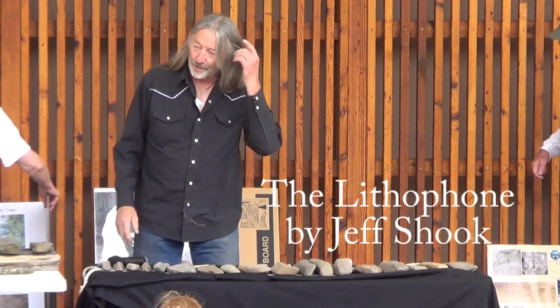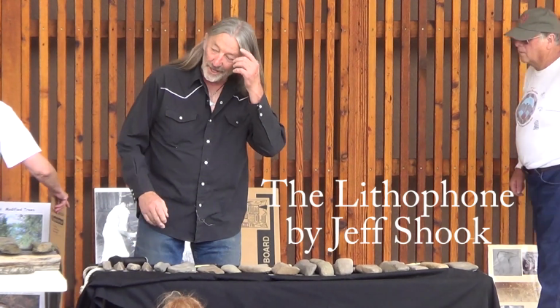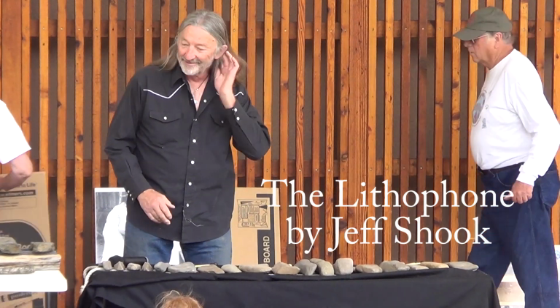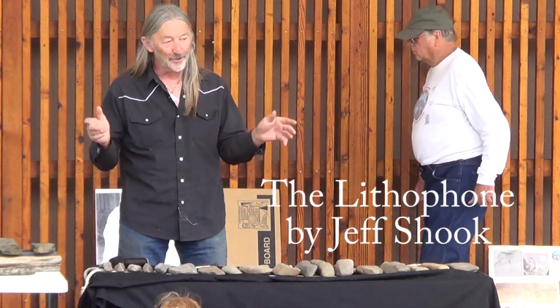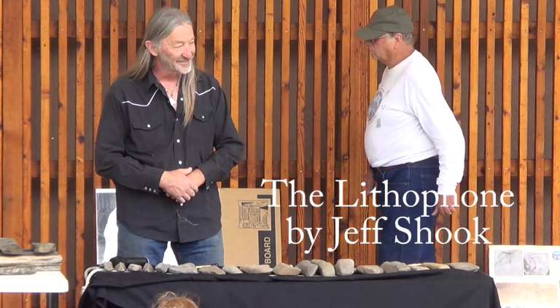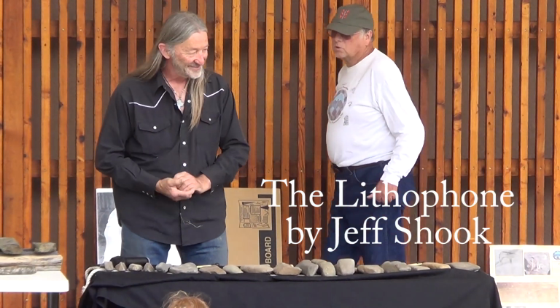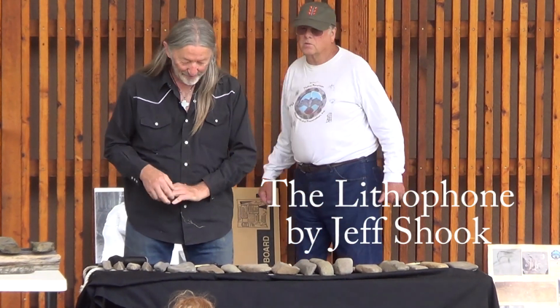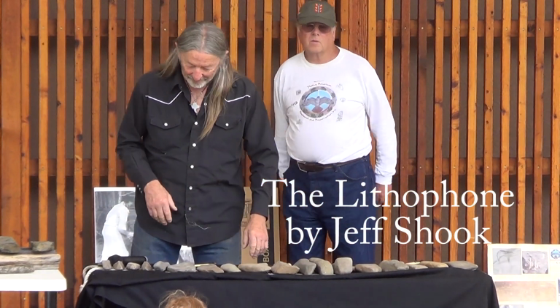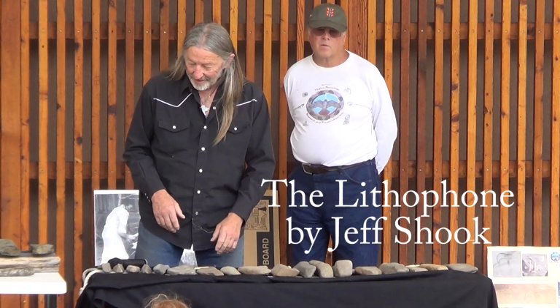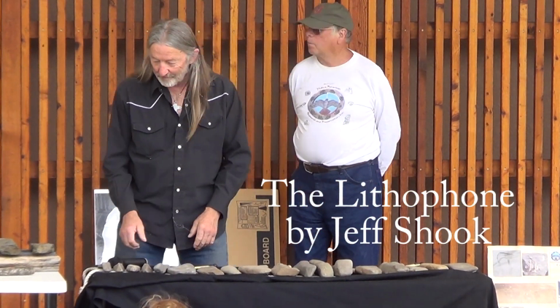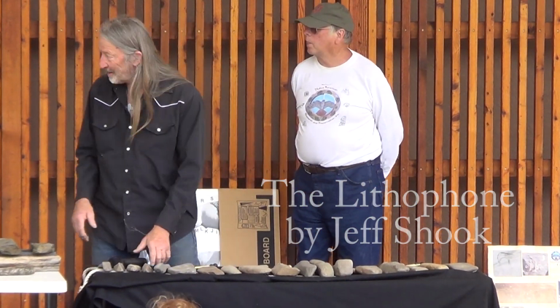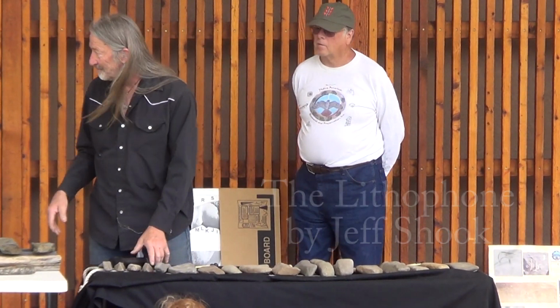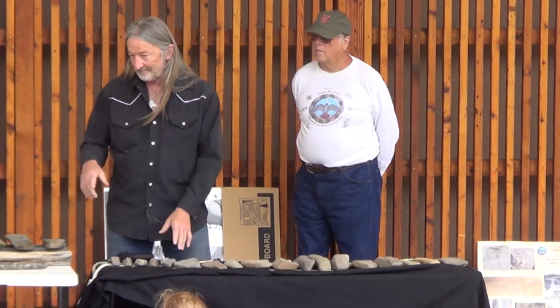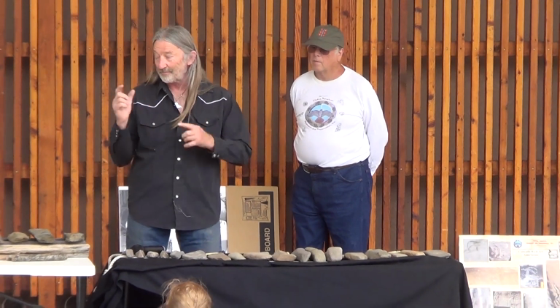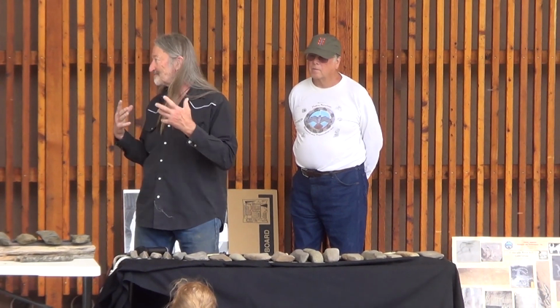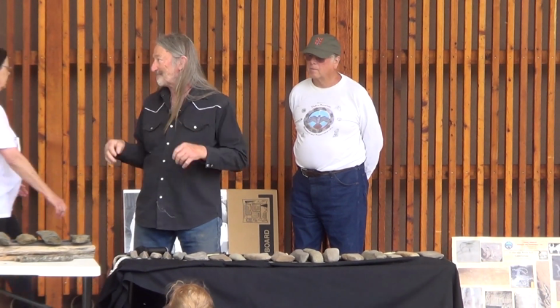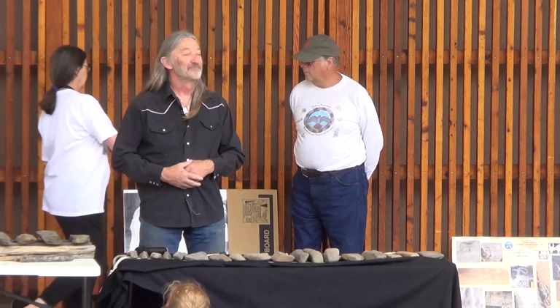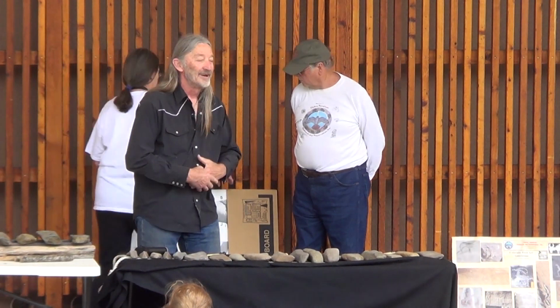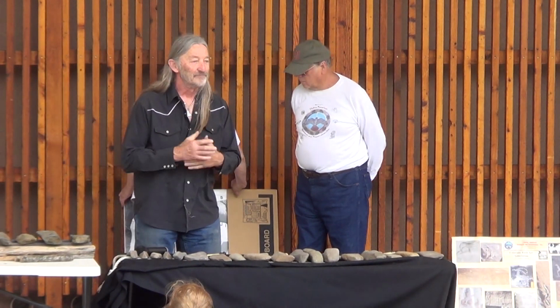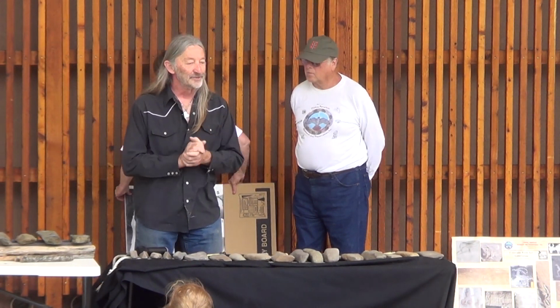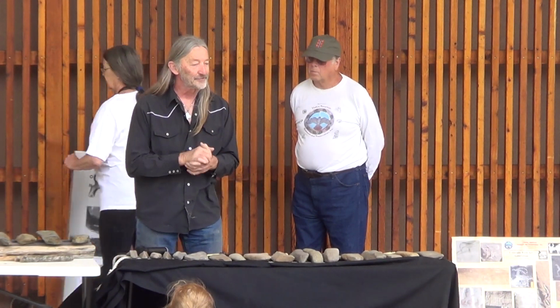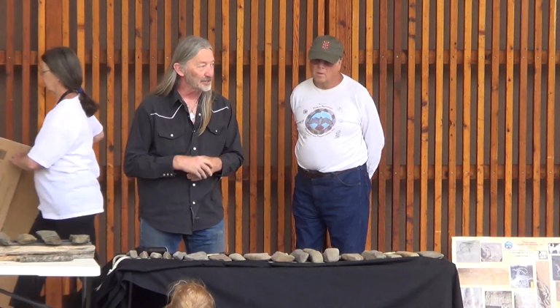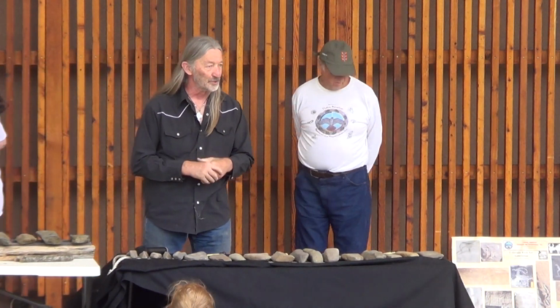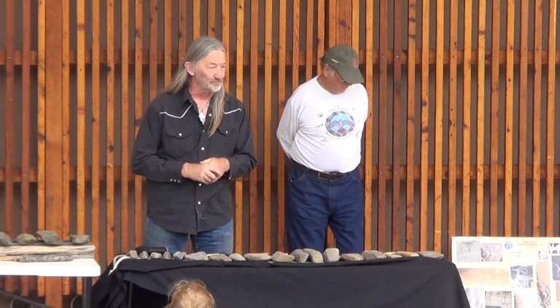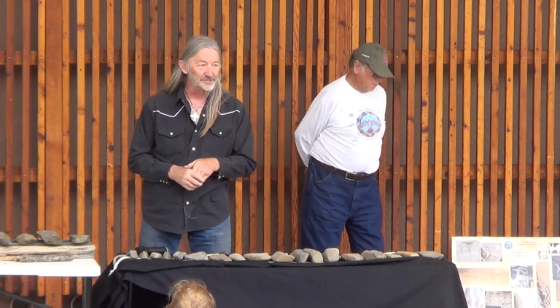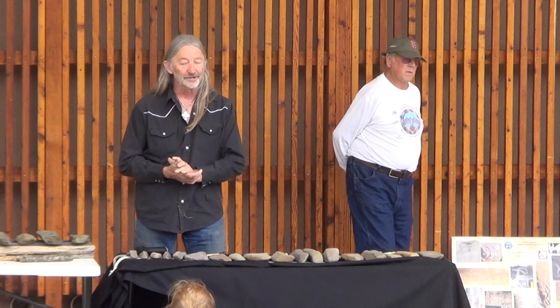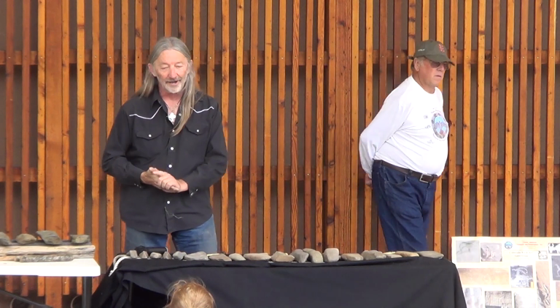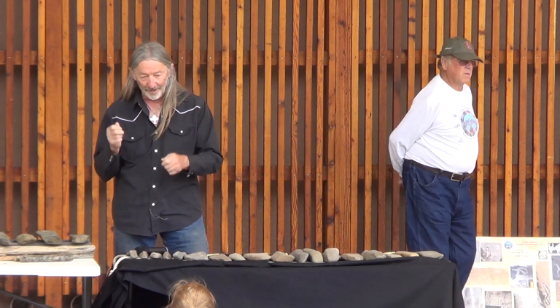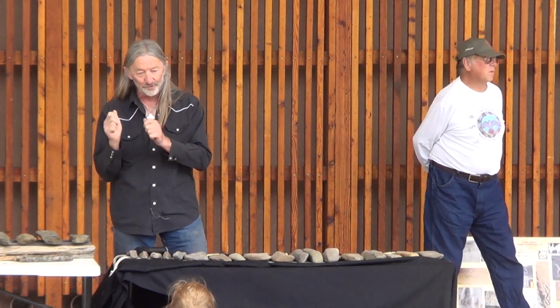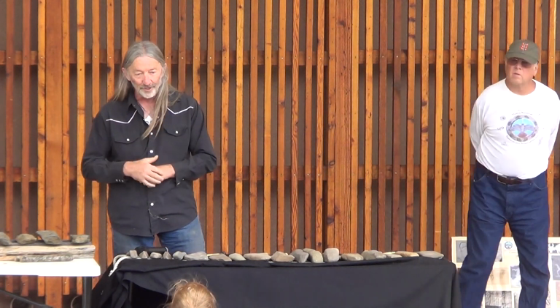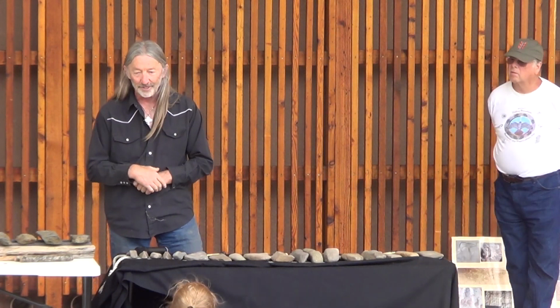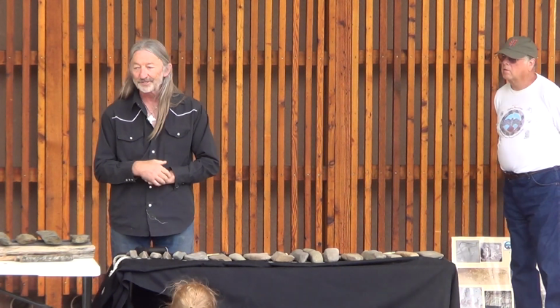Hello everybody, how are you? My name is Jeff Shook. I'm a local musician here. I'm a drummer, a percussionist.